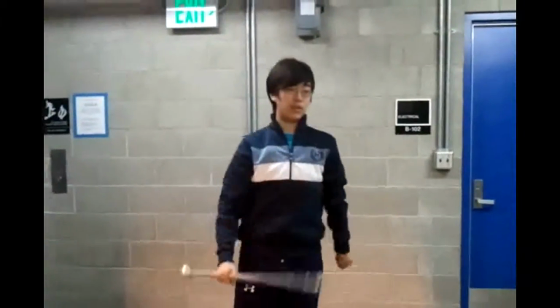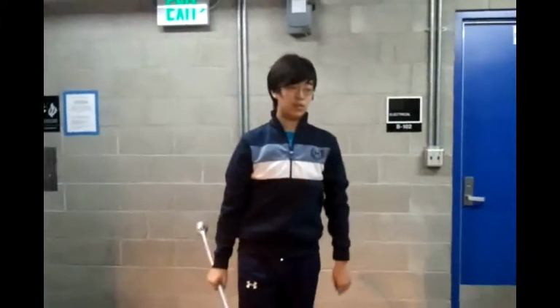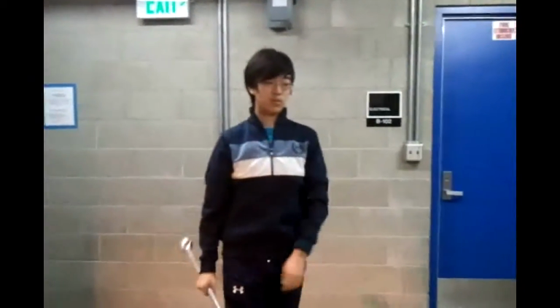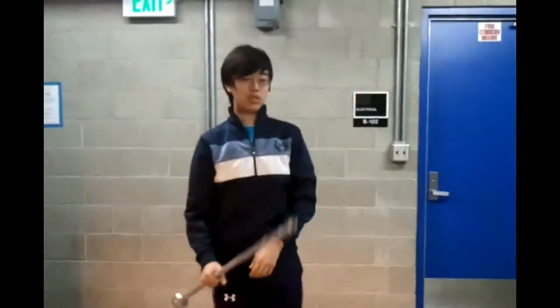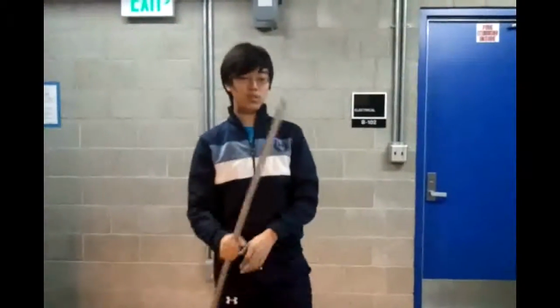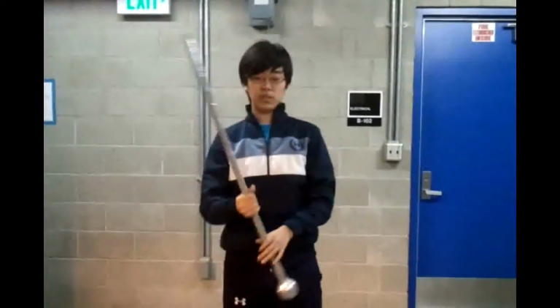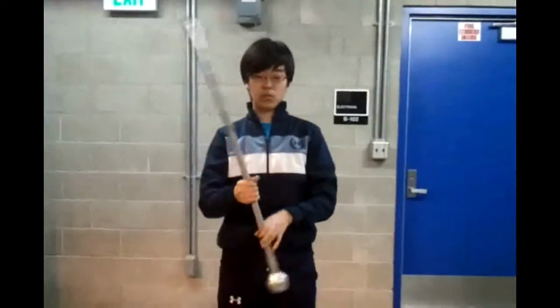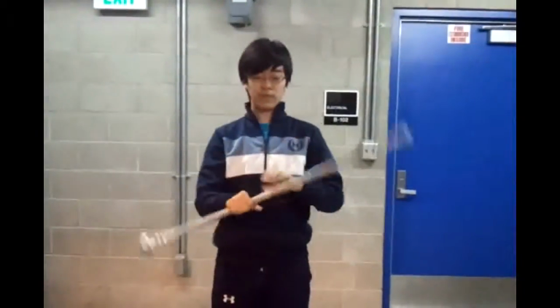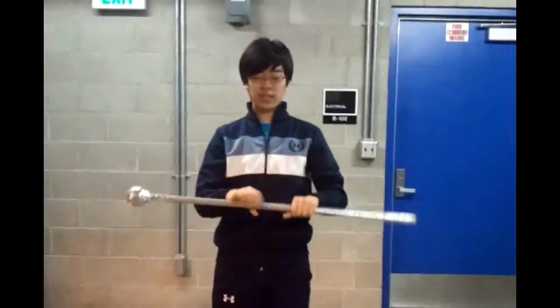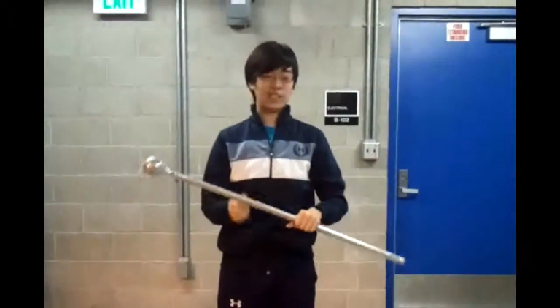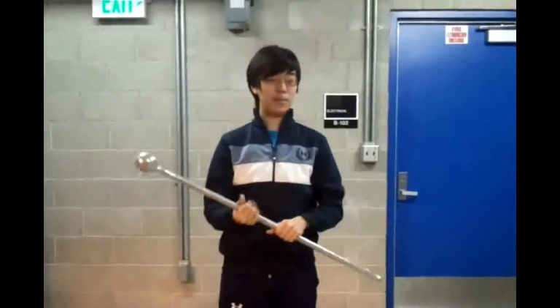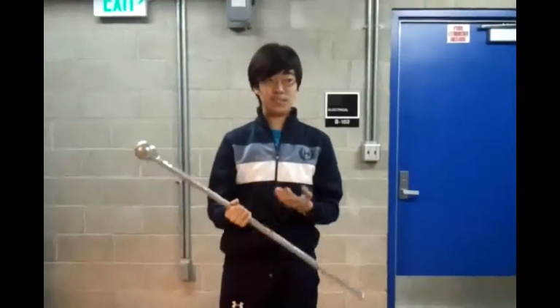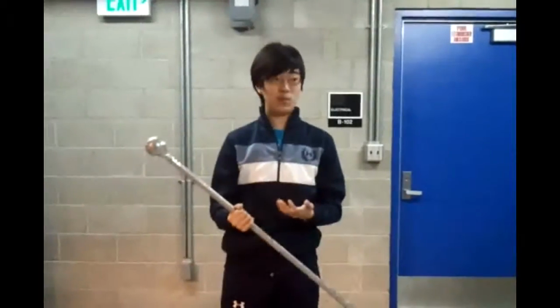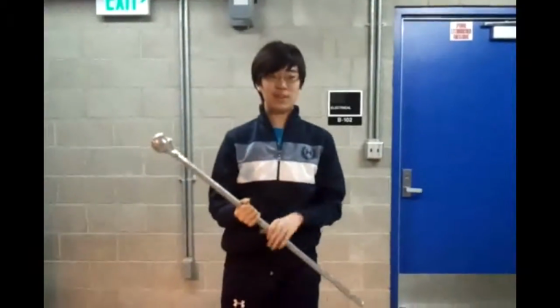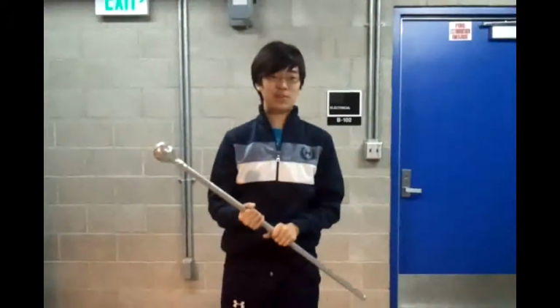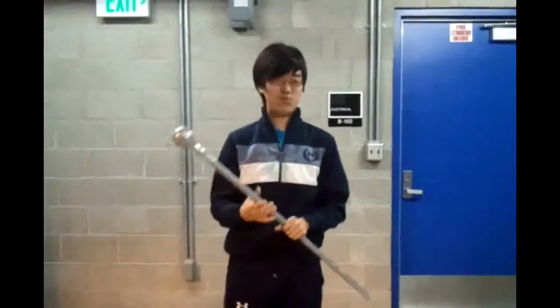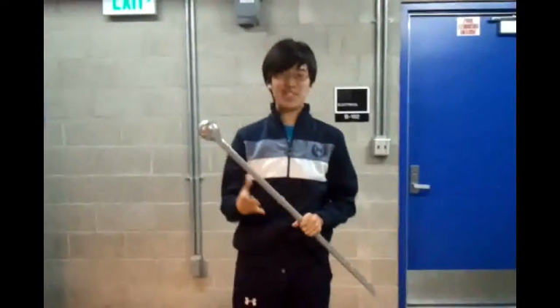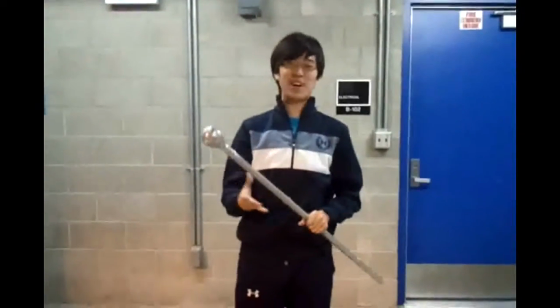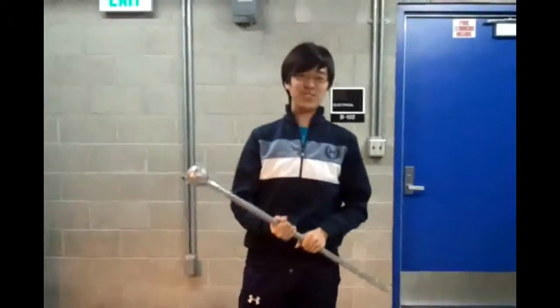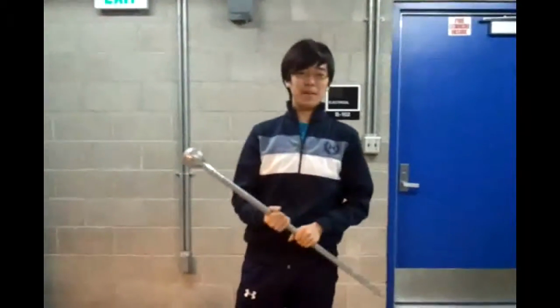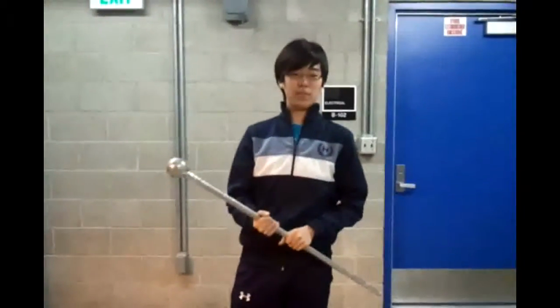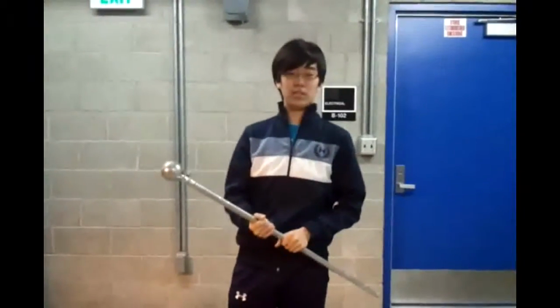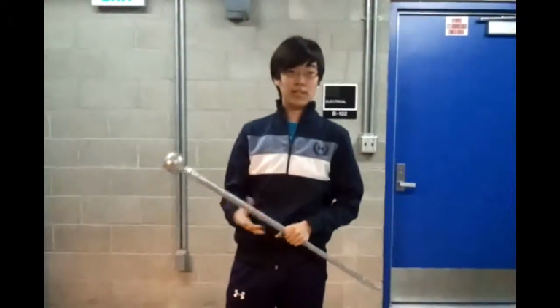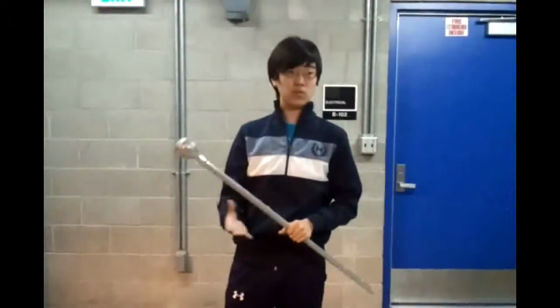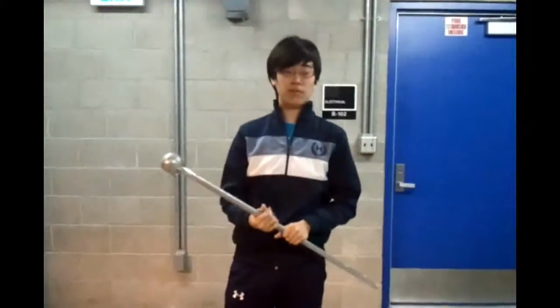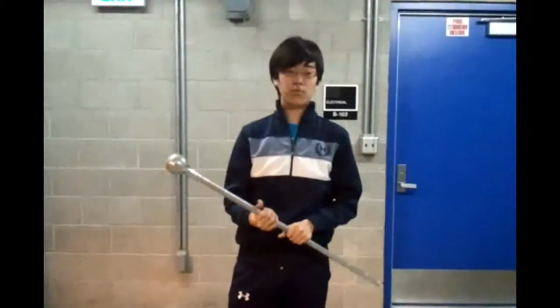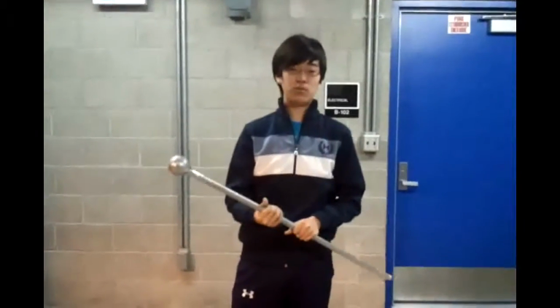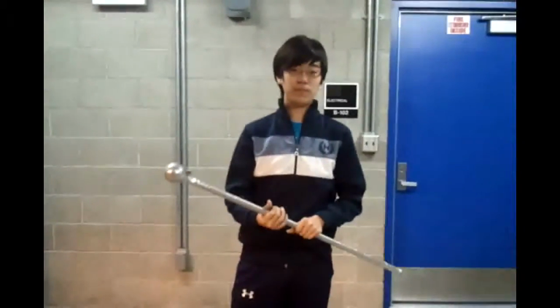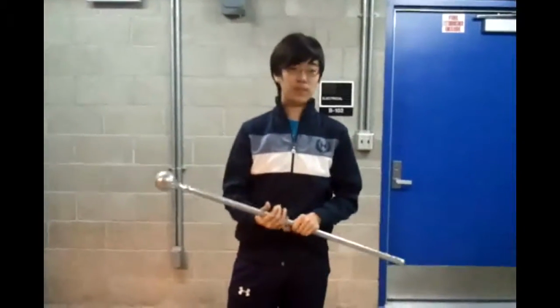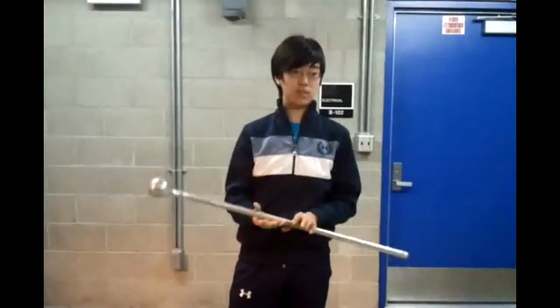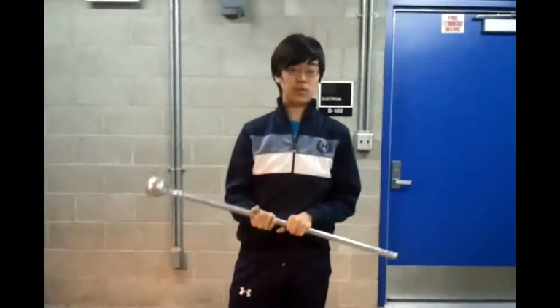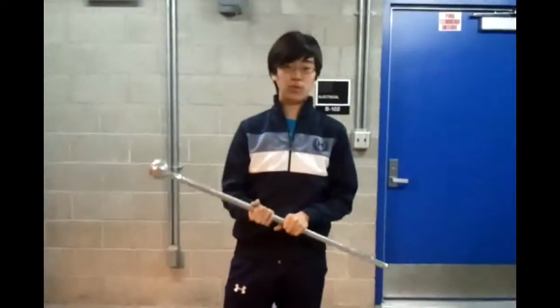We also learned a new one — it's the rifle toss. I'm not going to demonstrate right now because it's really wild, but that's also a very important tool, very similar to thumbing.